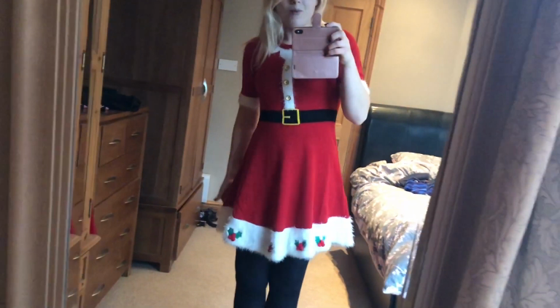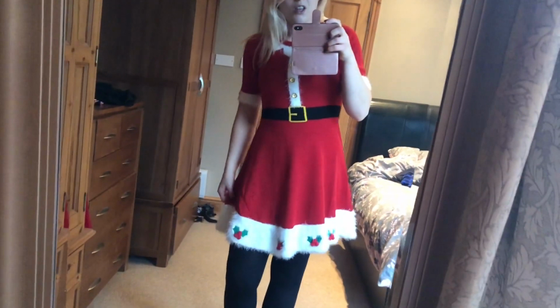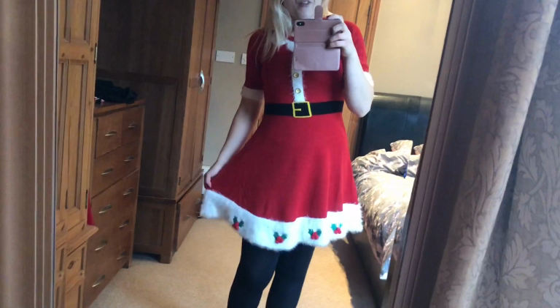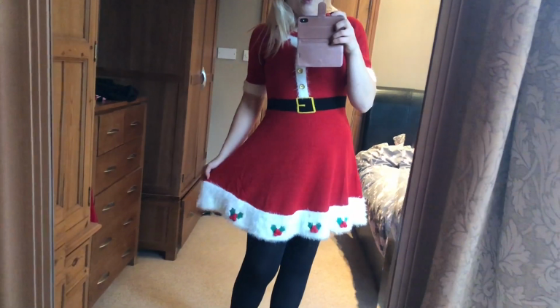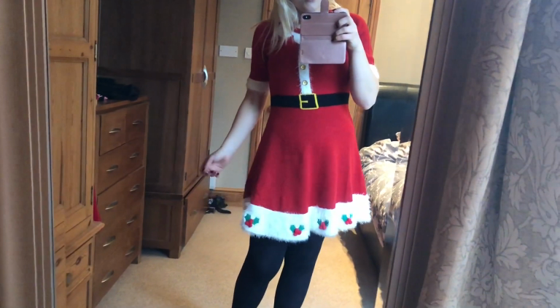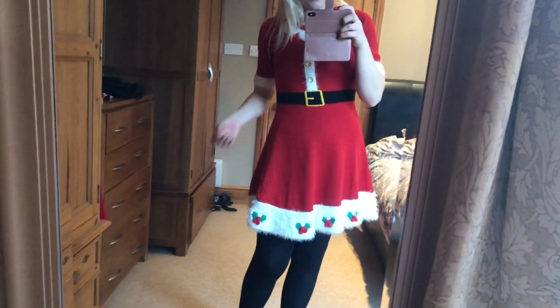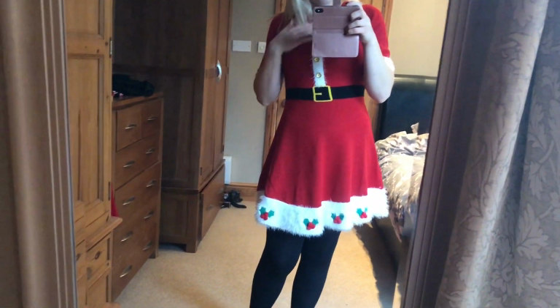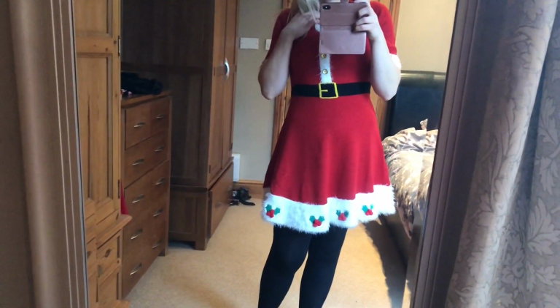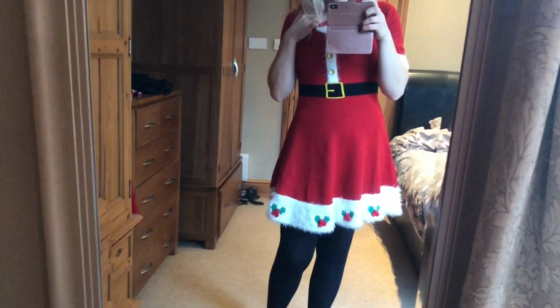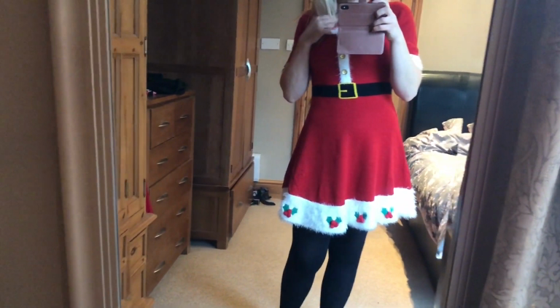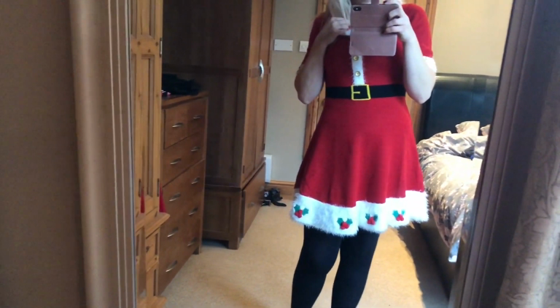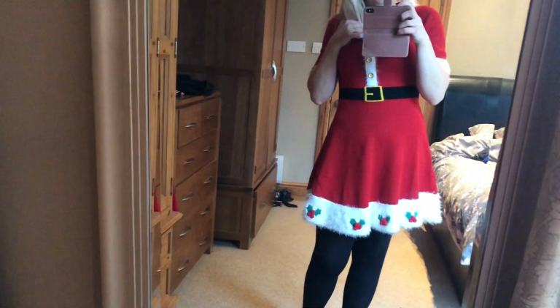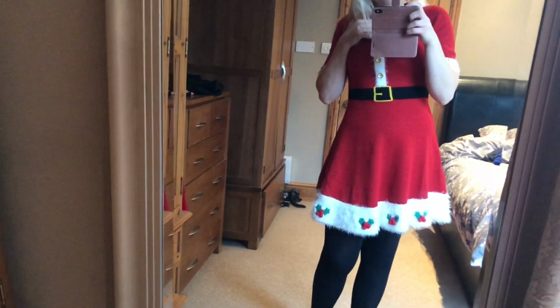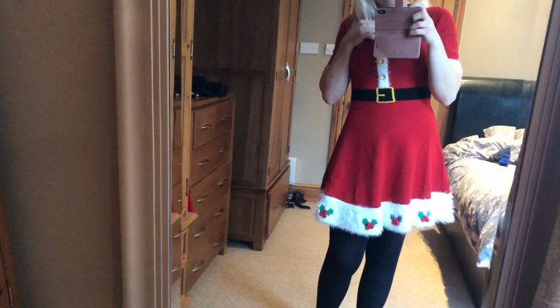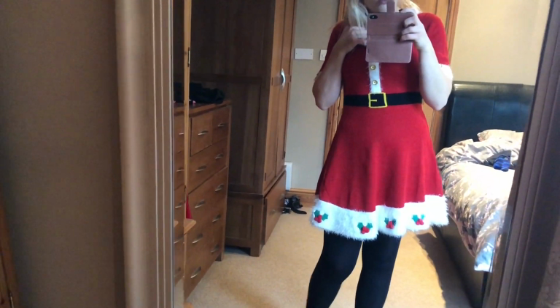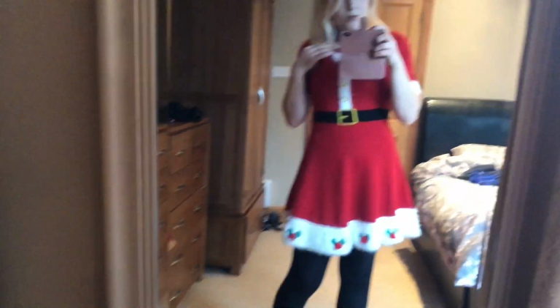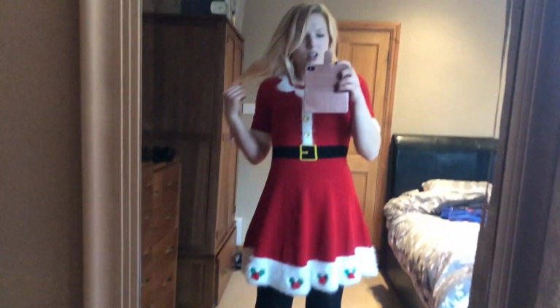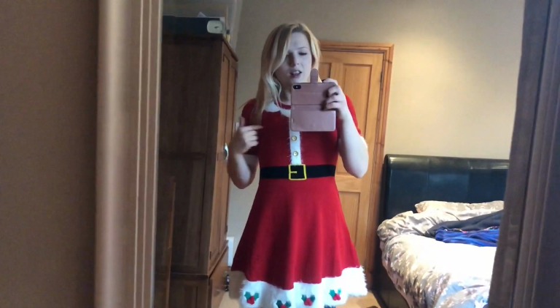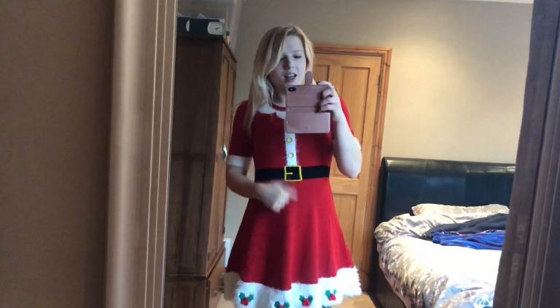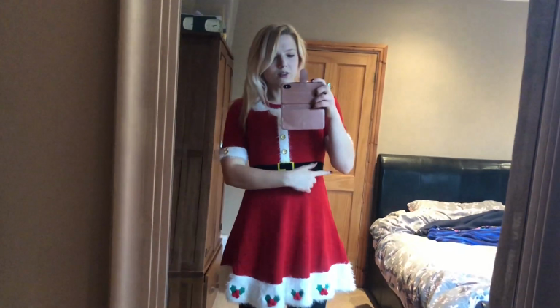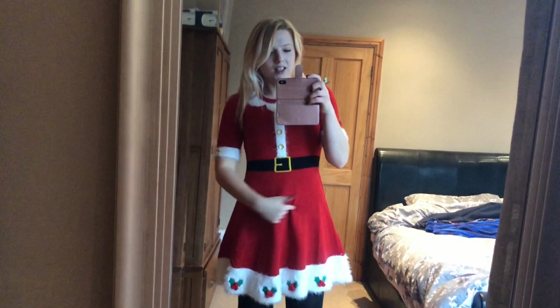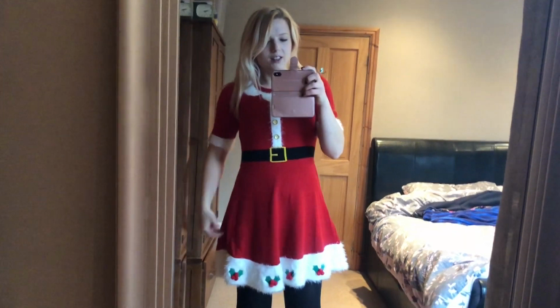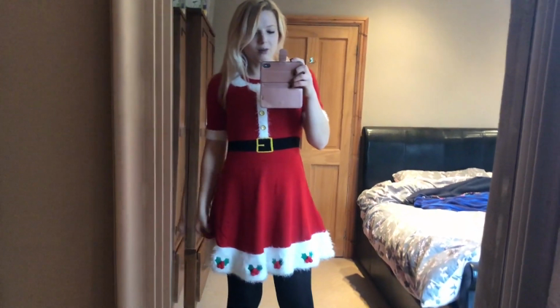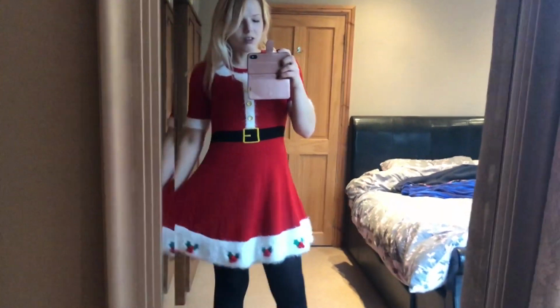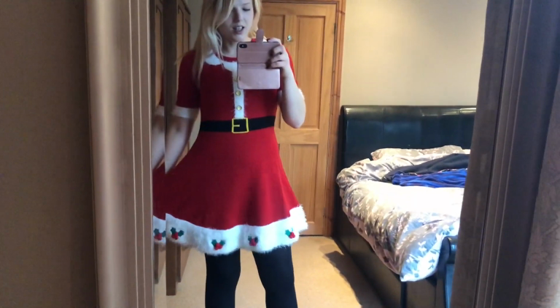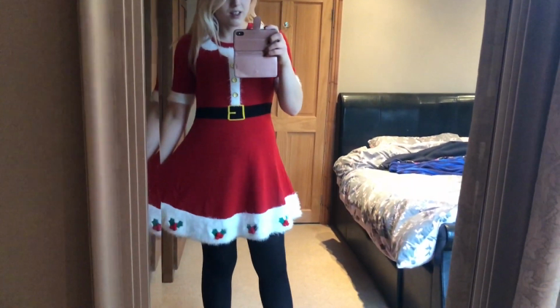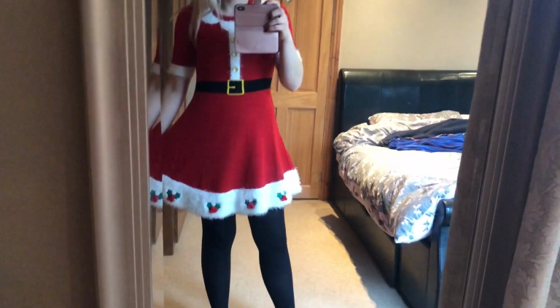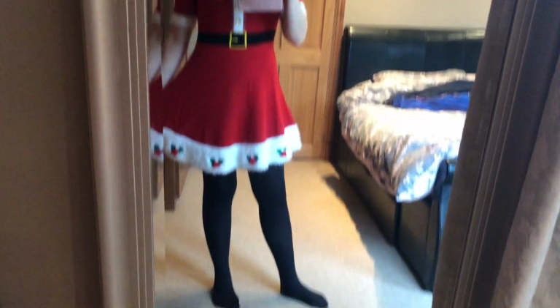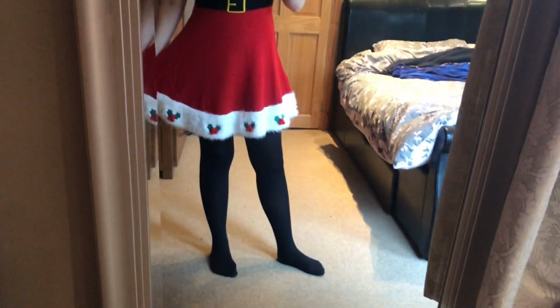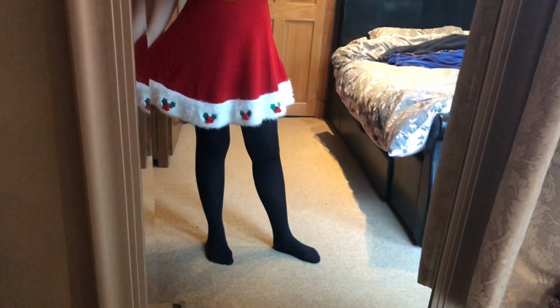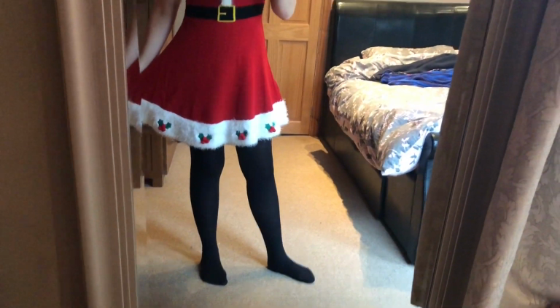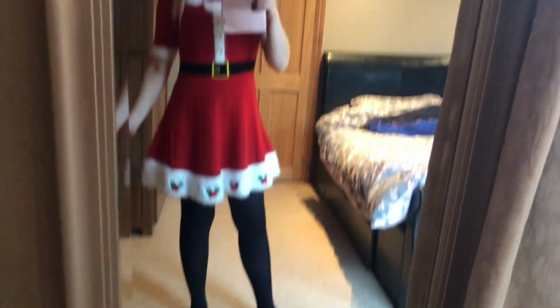They do have other ones in there. The other one I saw that I also liked was the green Christmas tree one — it has sort of tinsel coming across it and stuff, which was quite cute.